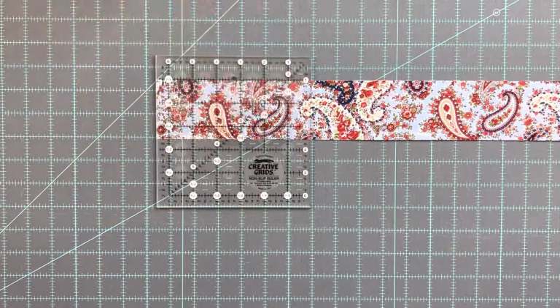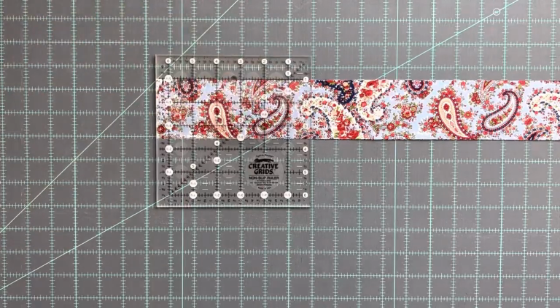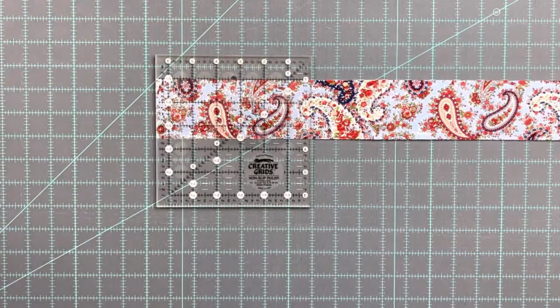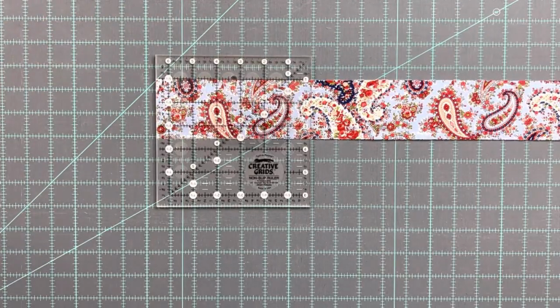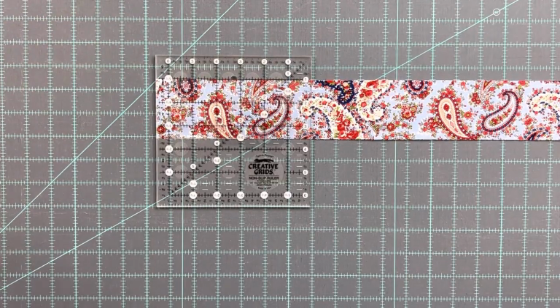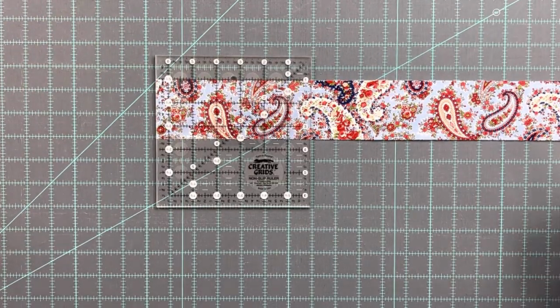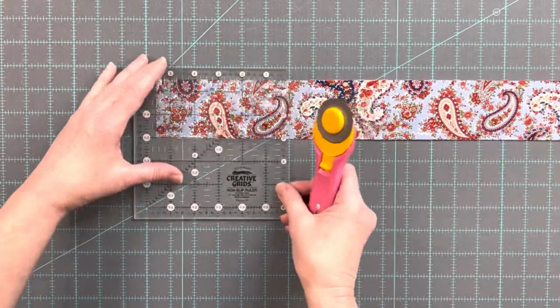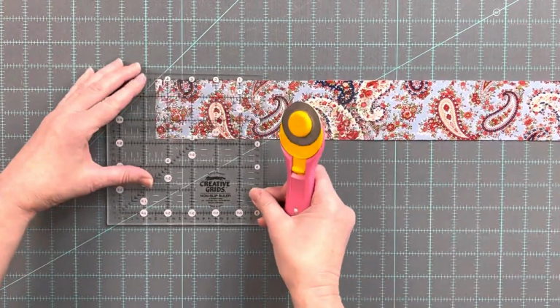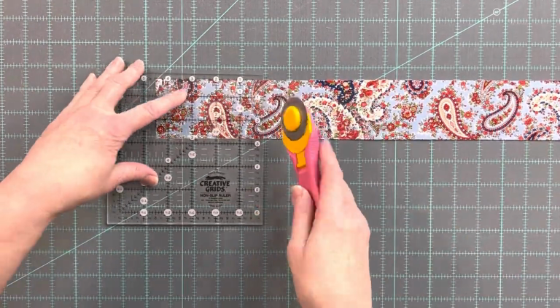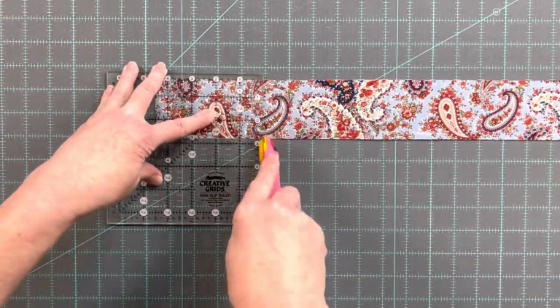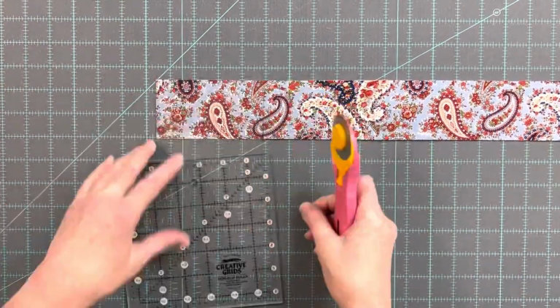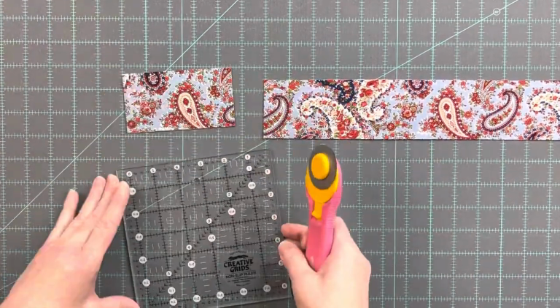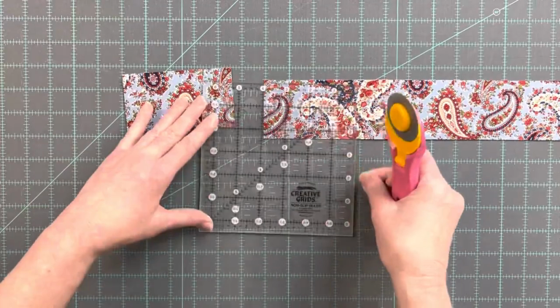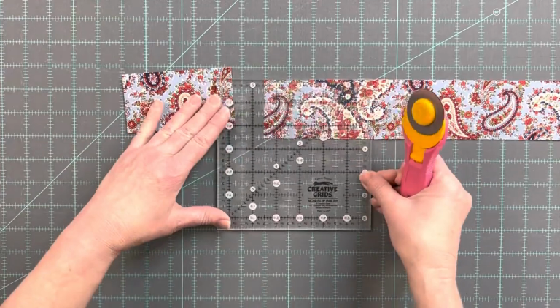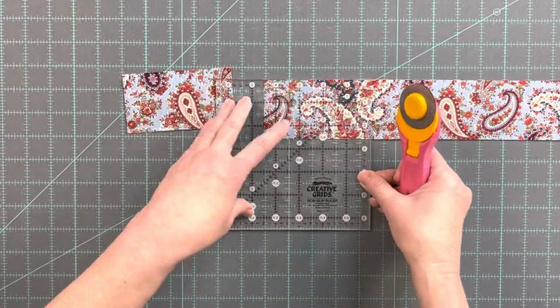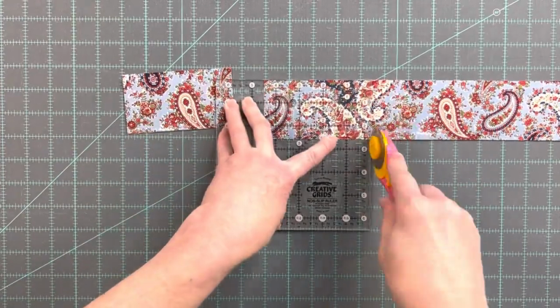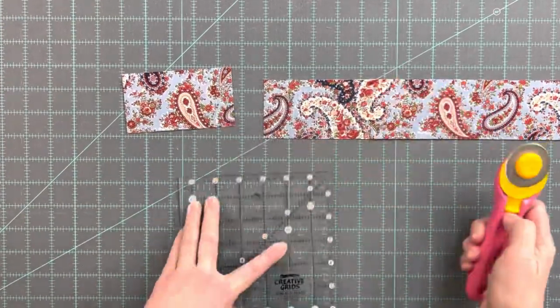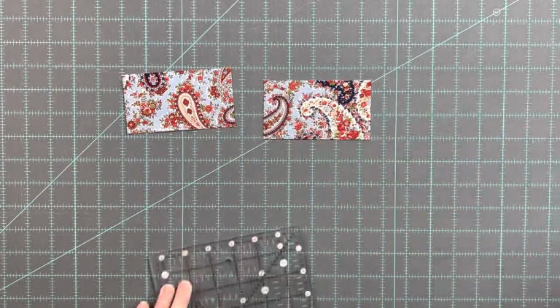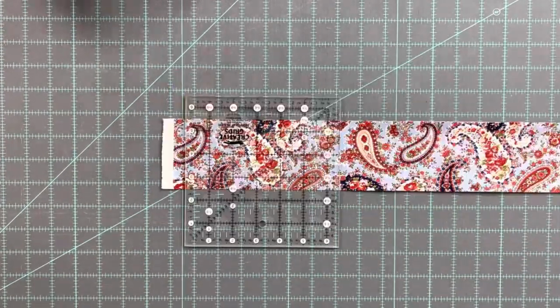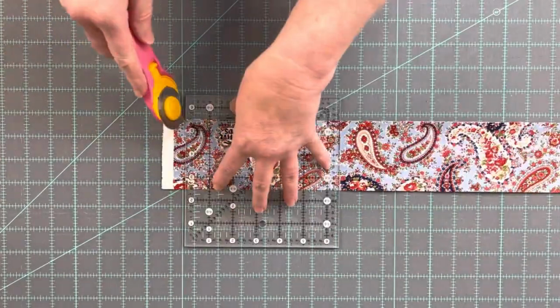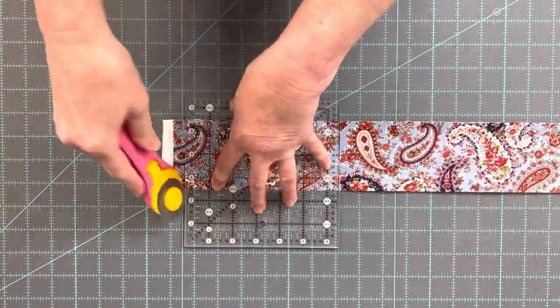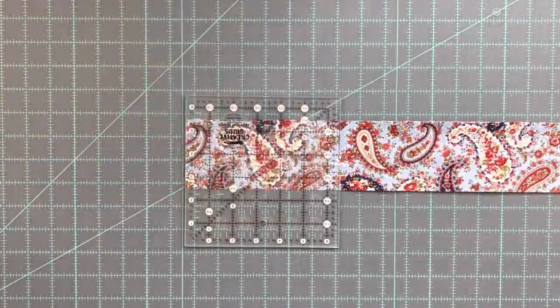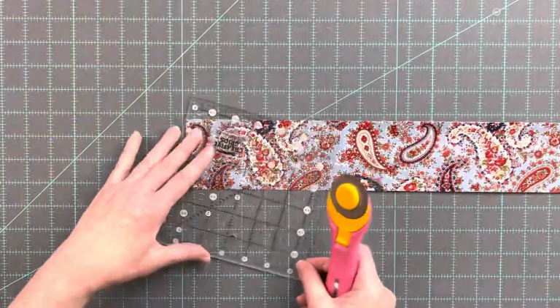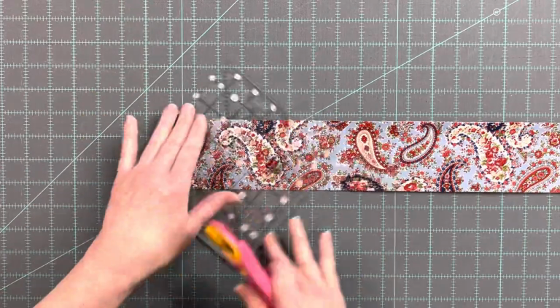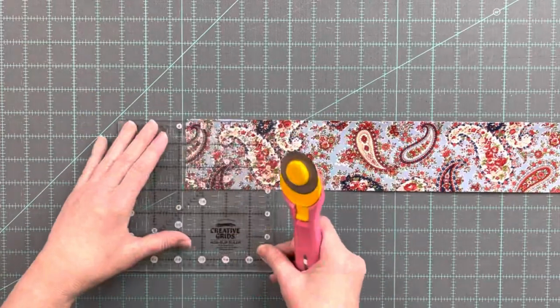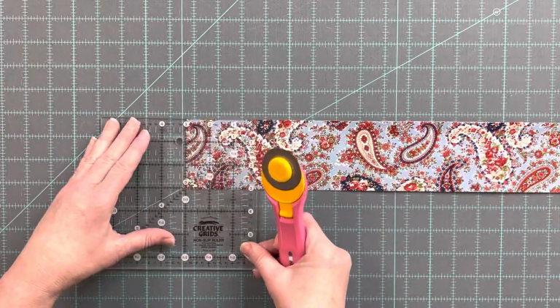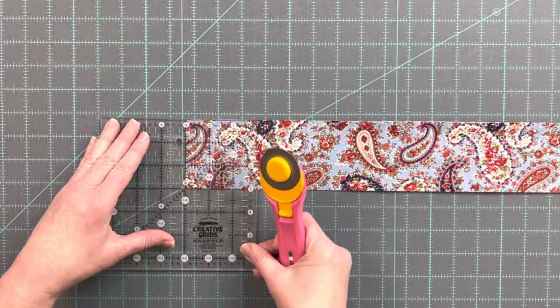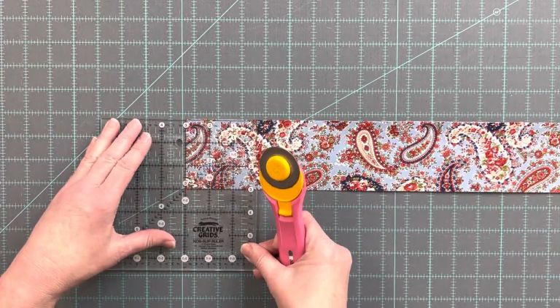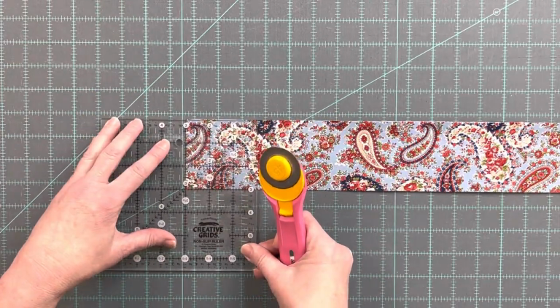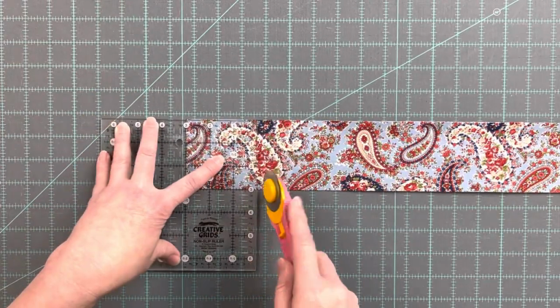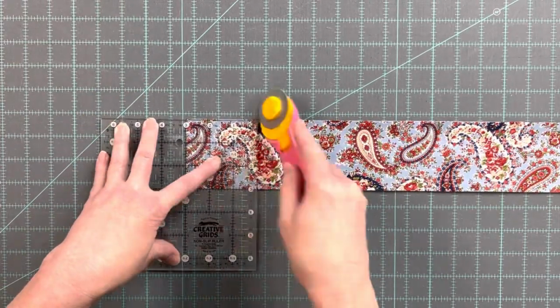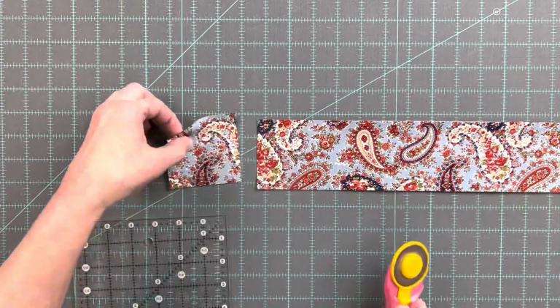From a 2.5 inch strip of medium fabric, cut four rectangles that are 2.5 inches by 4.5 inches. From a 3 inch strip of medium fabric, cut two squares that are 3 inches by 3 inches.